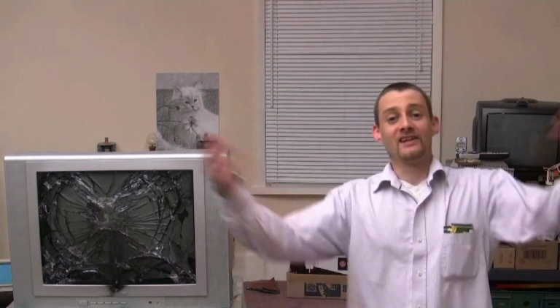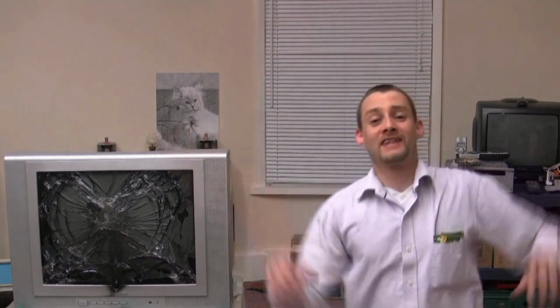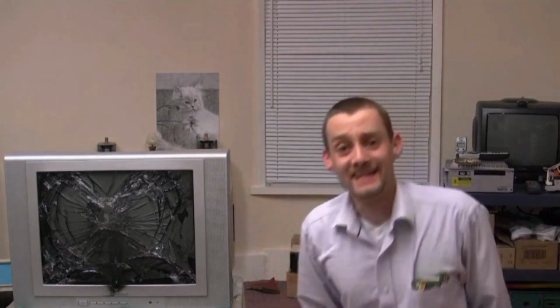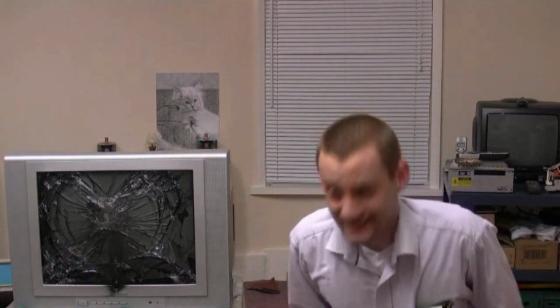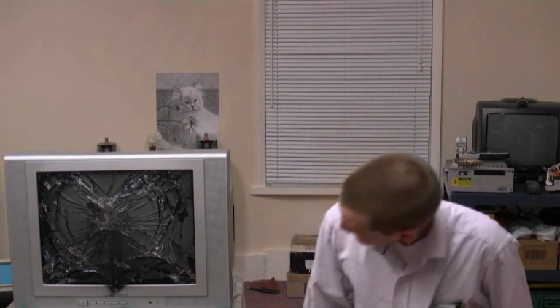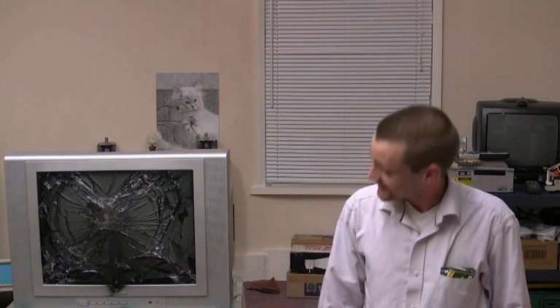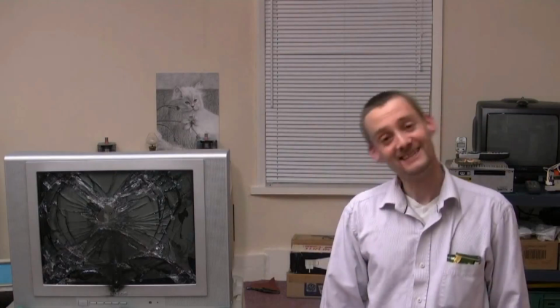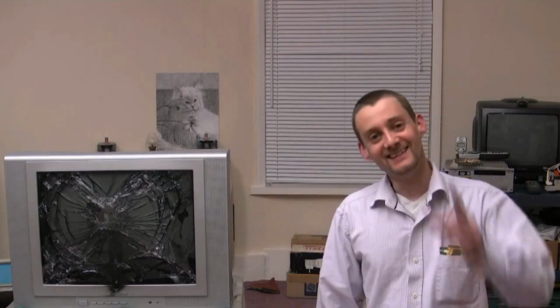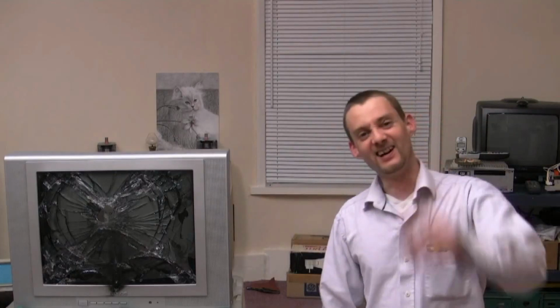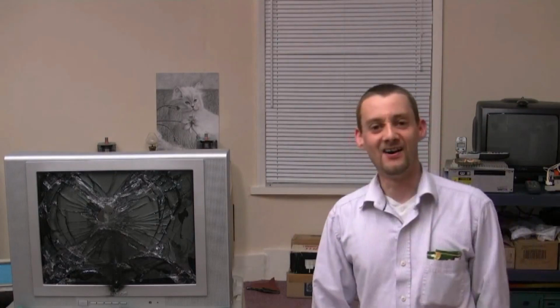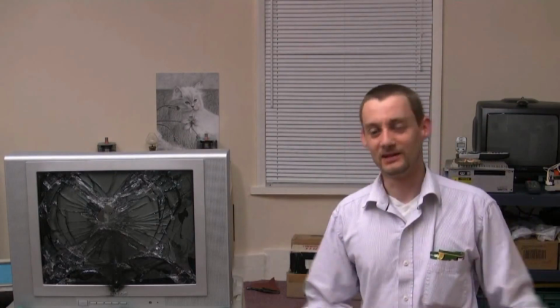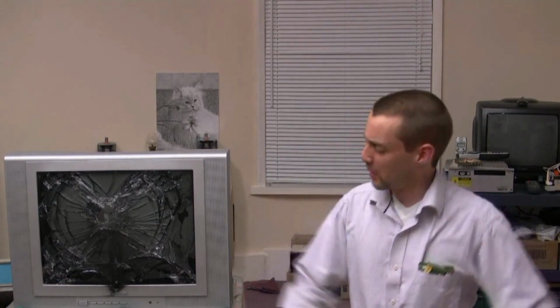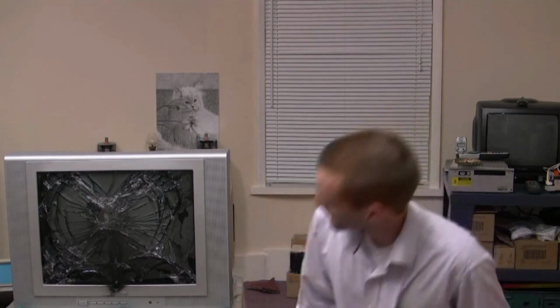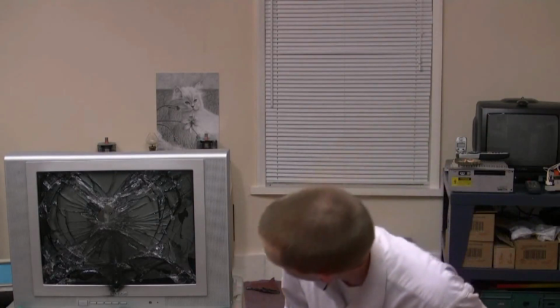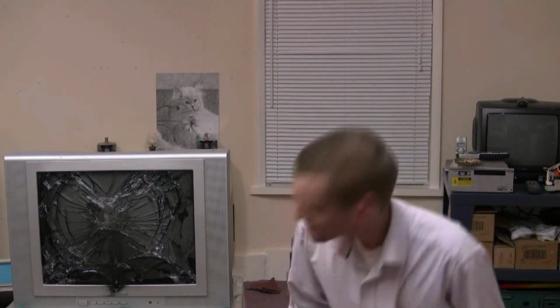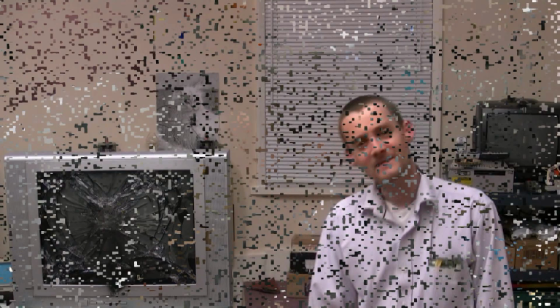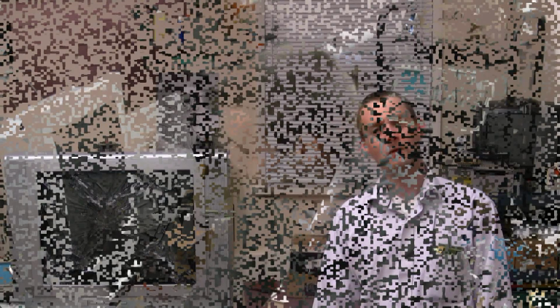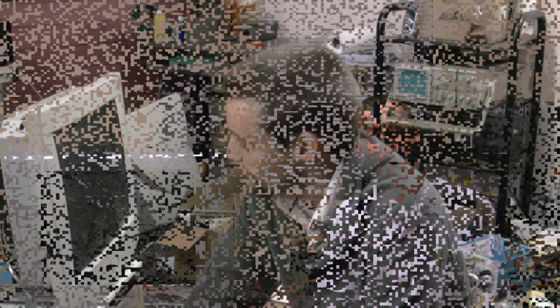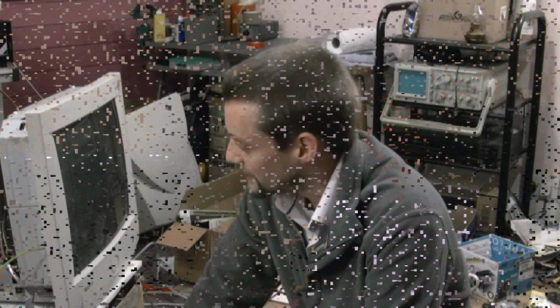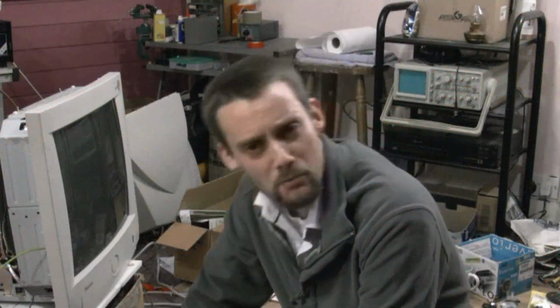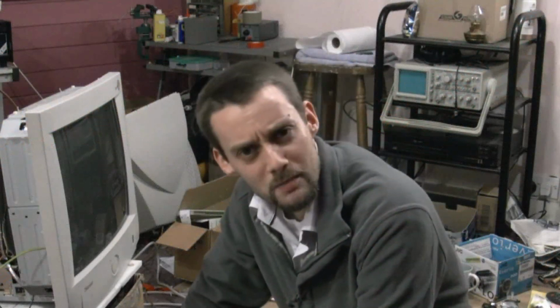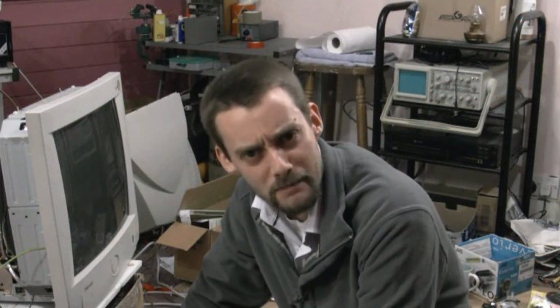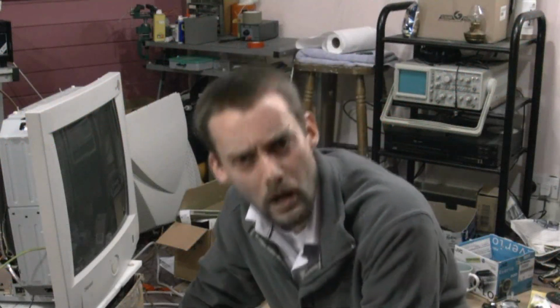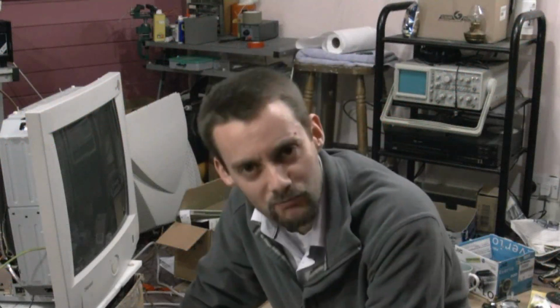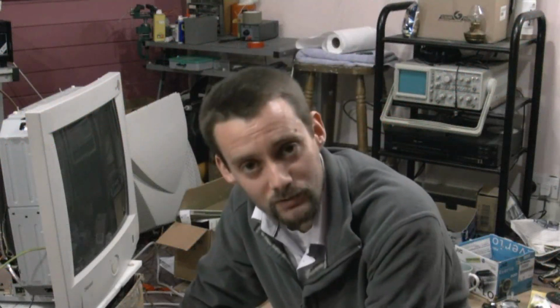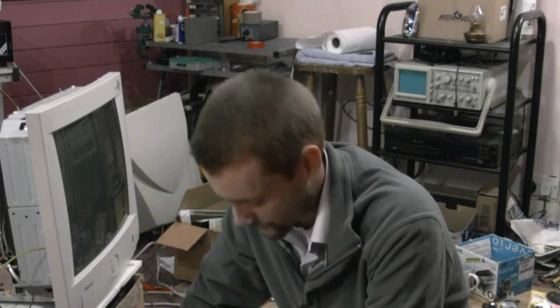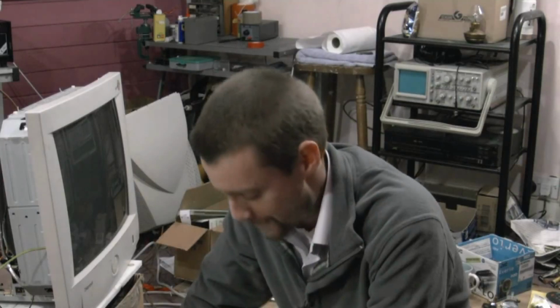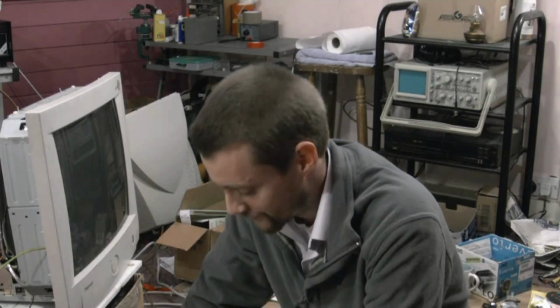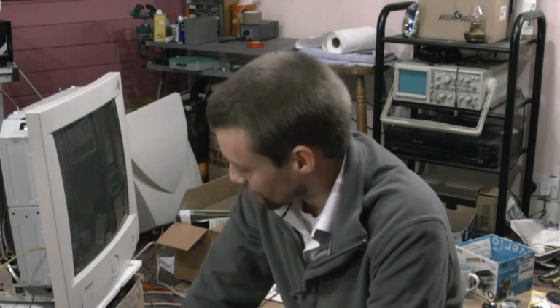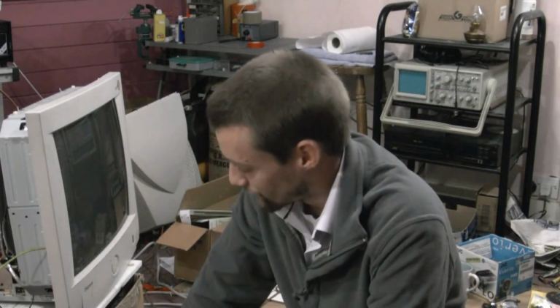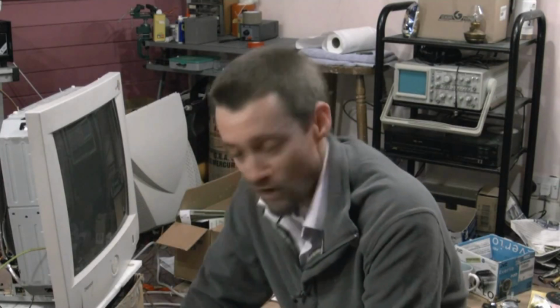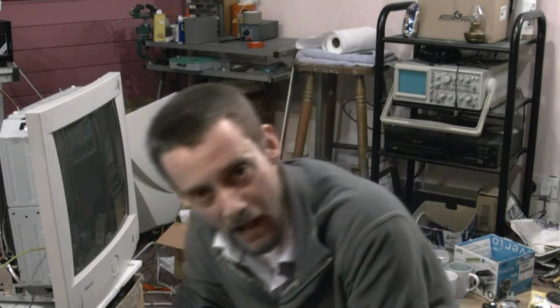Nothing on telly. A bit disappointed with that. We've got an old computer monitor here and we're going to pump it right up with voltage and see what happens. So we're going to do that right now.